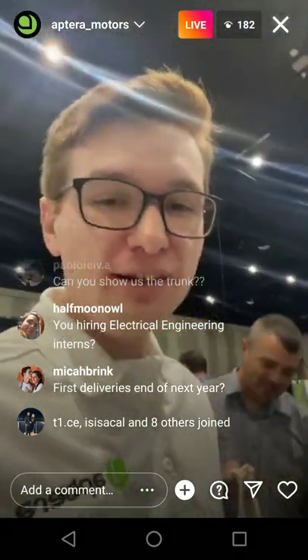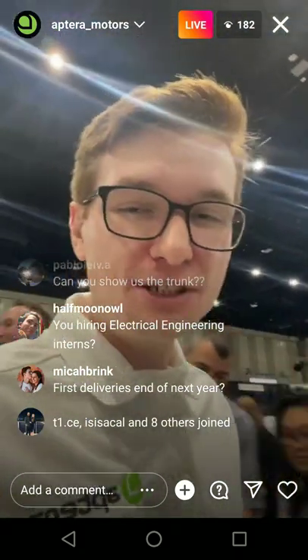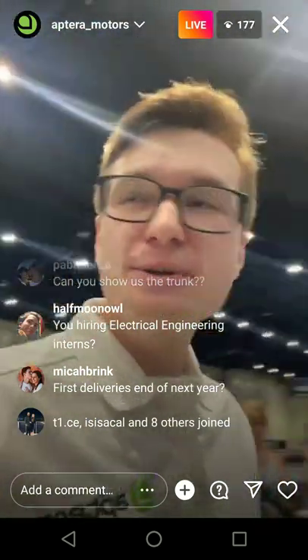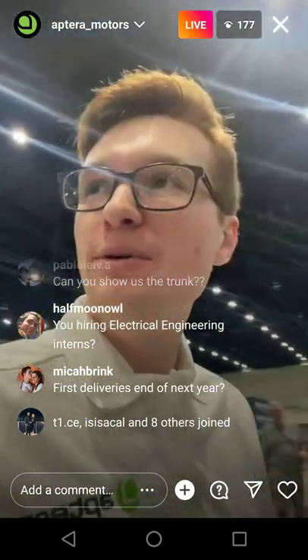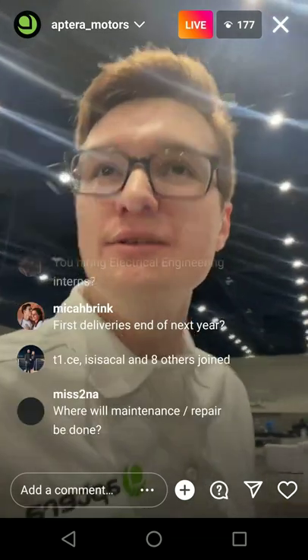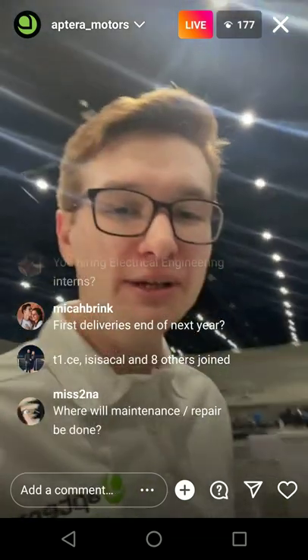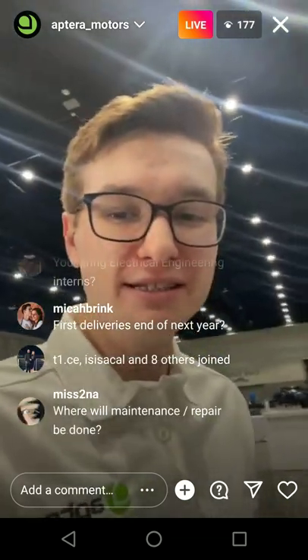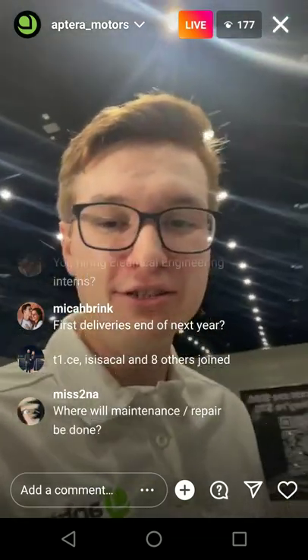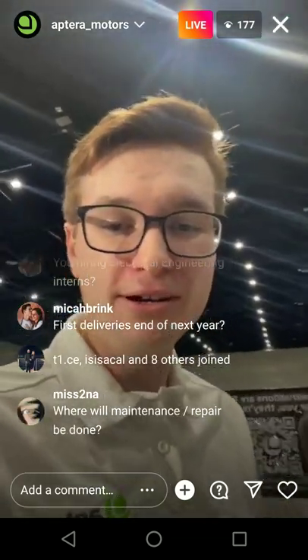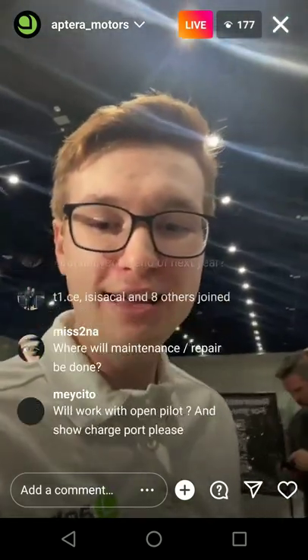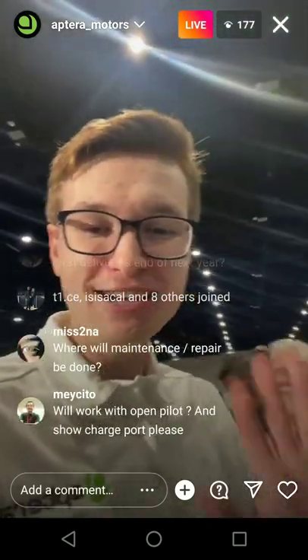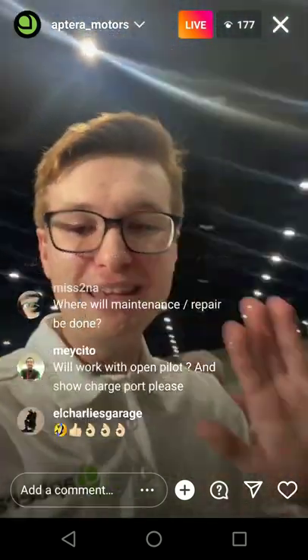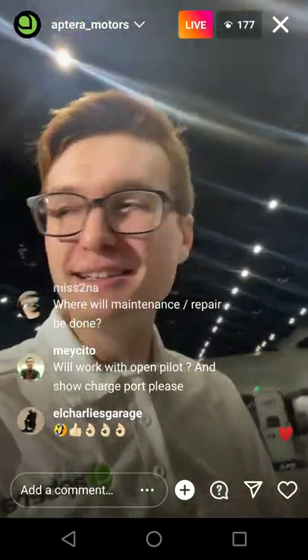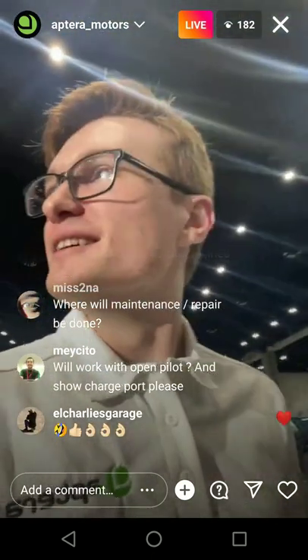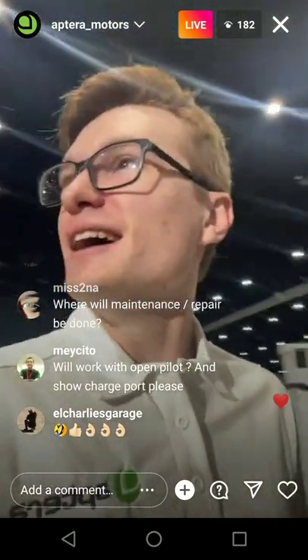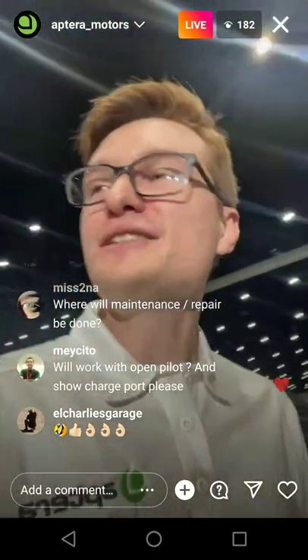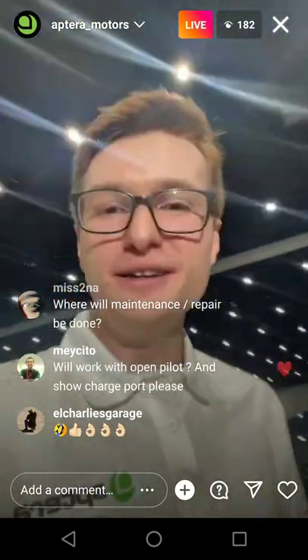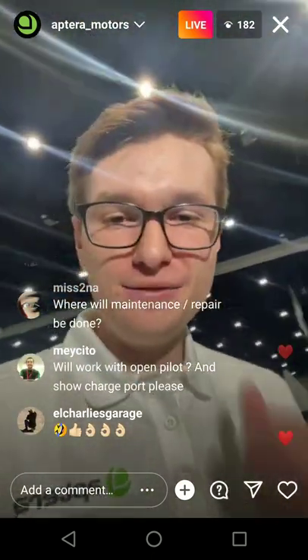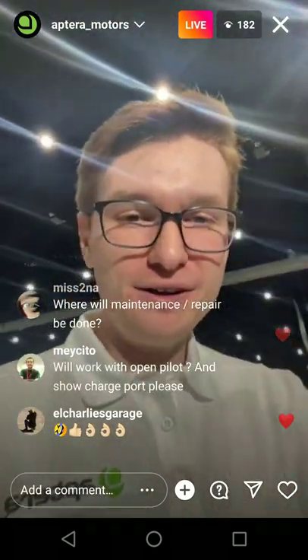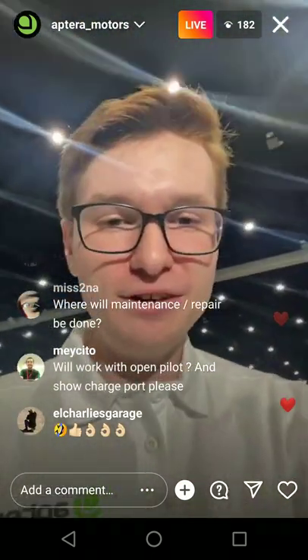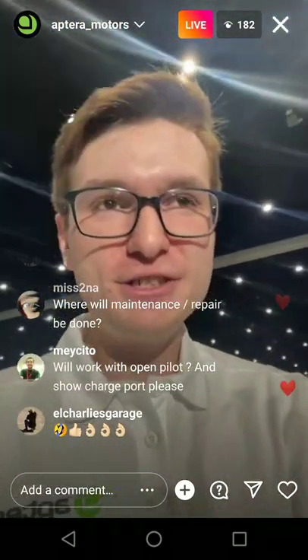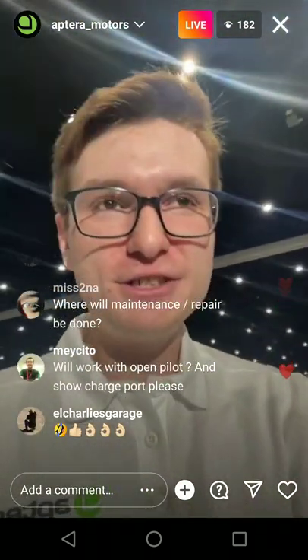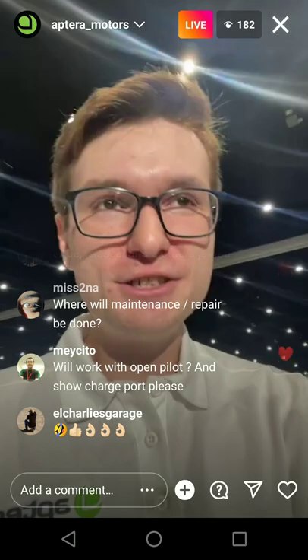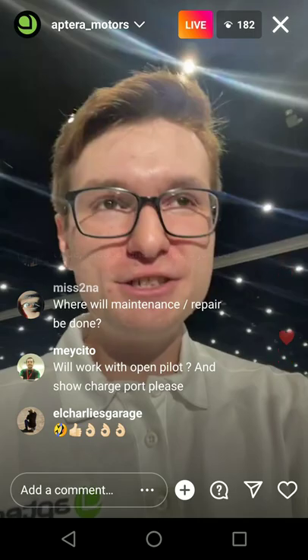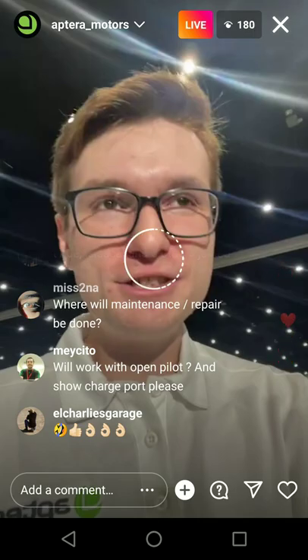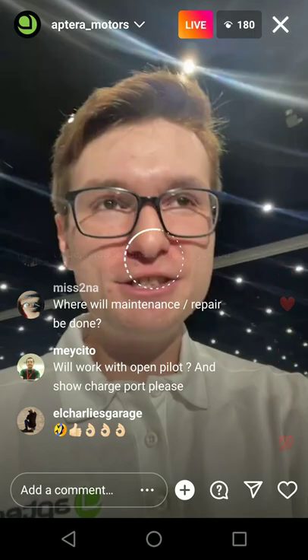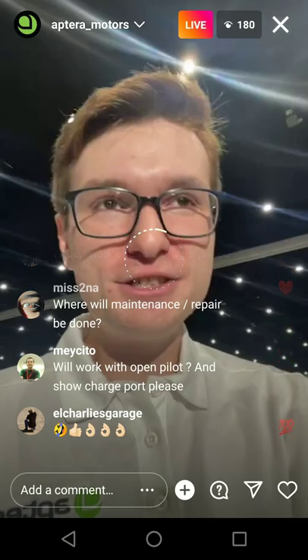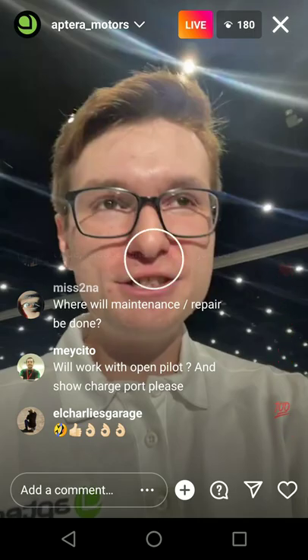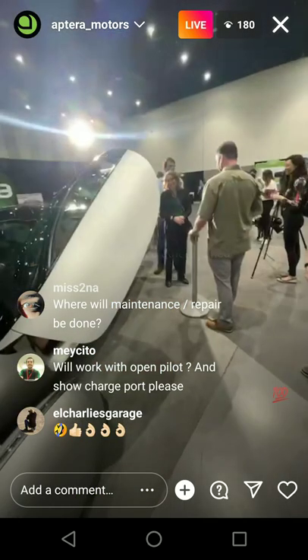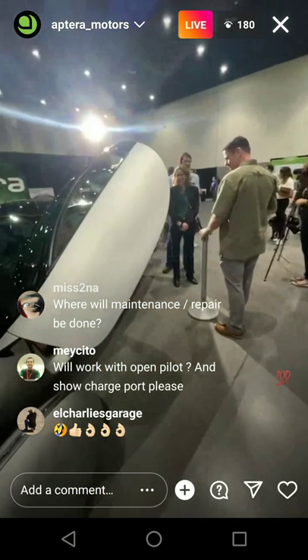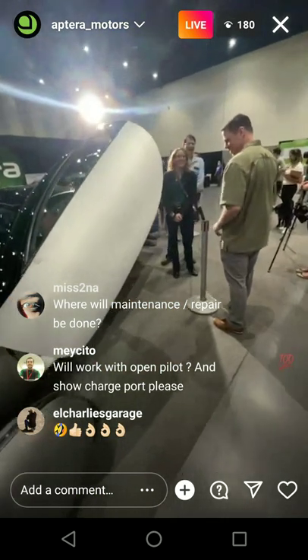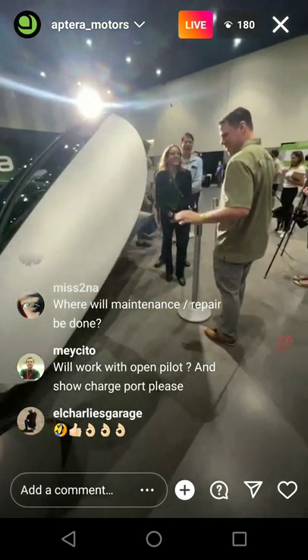This vehicle is just incredible. We're really stealing the show here today. Hey, Drive the Lightning — how are you guys doing? Thank you for all your coverage. Let me walk around the vehicle a bit more here.